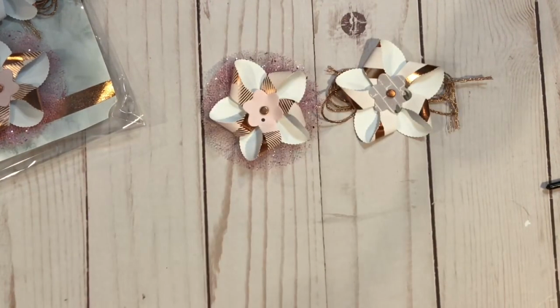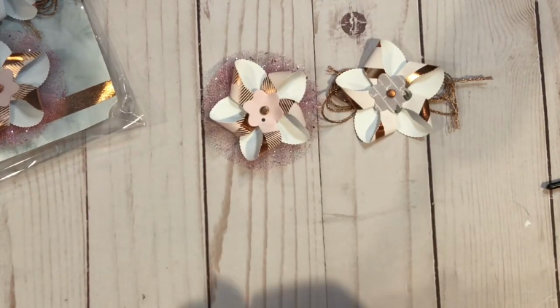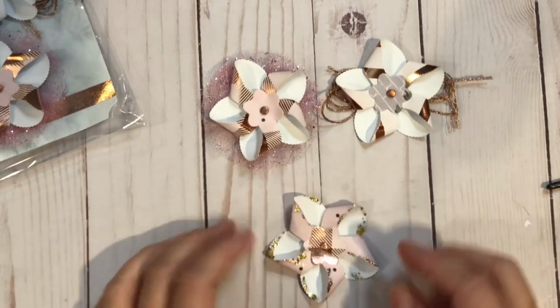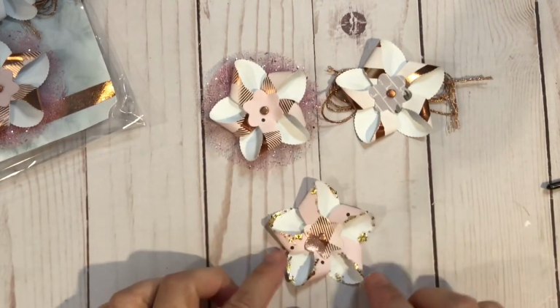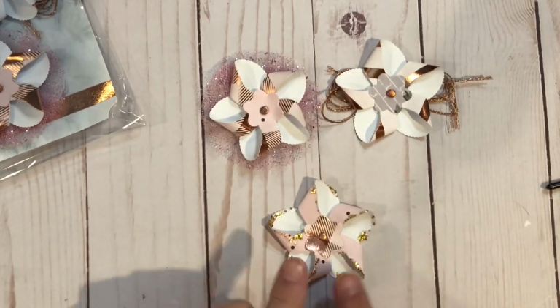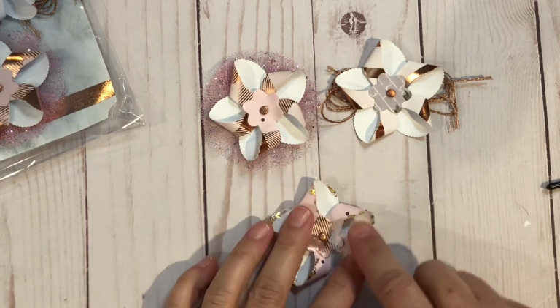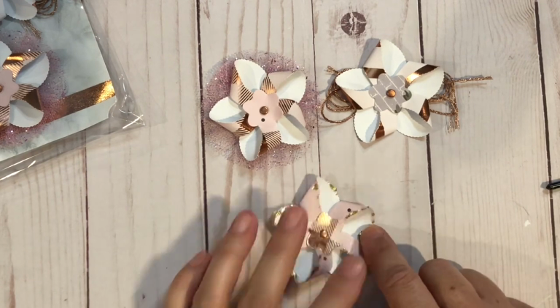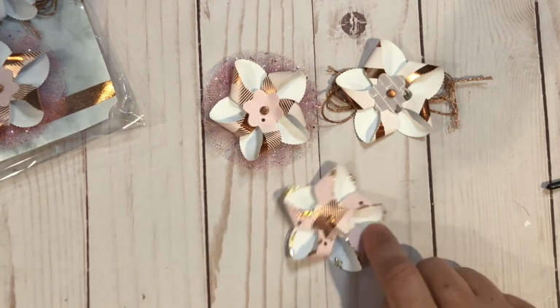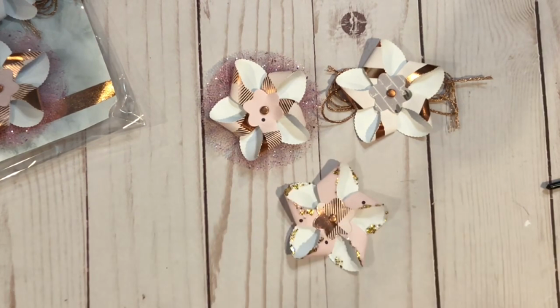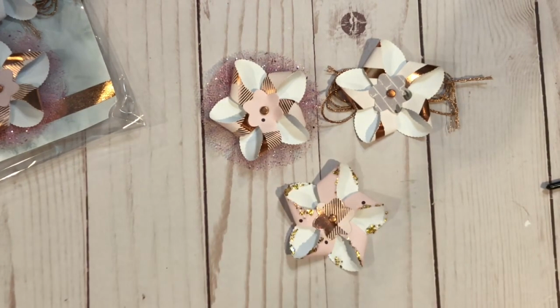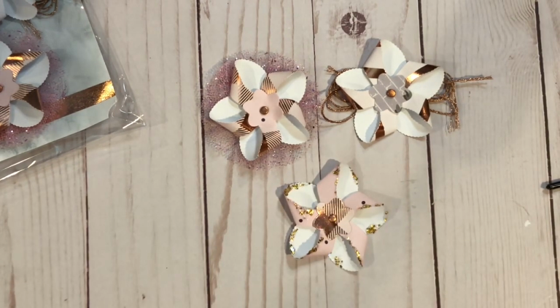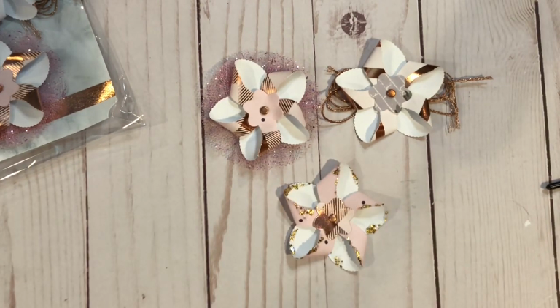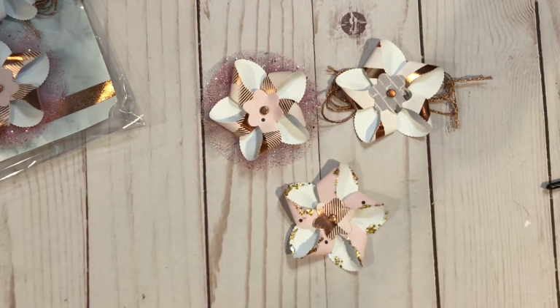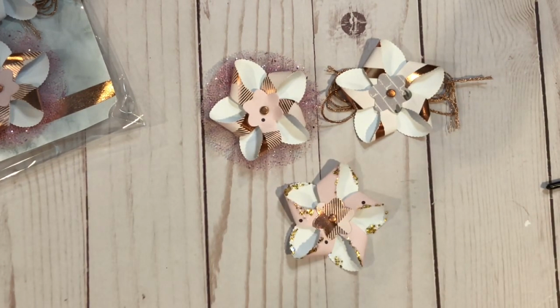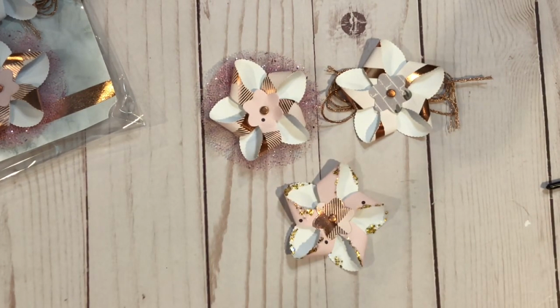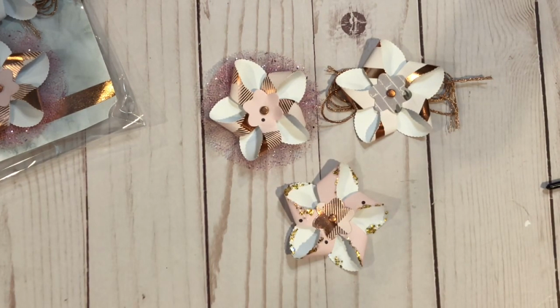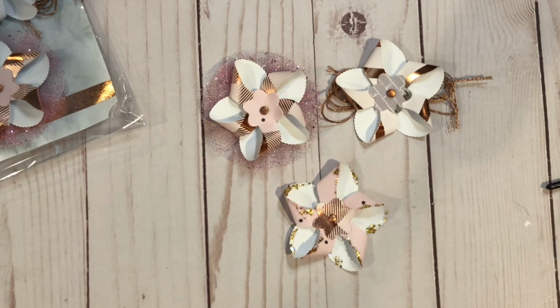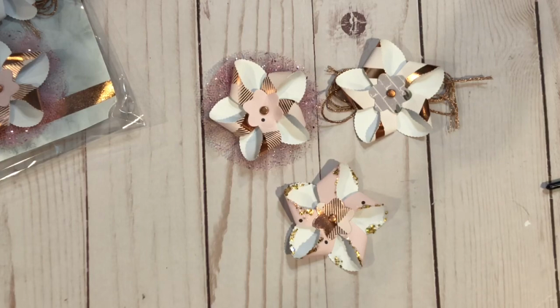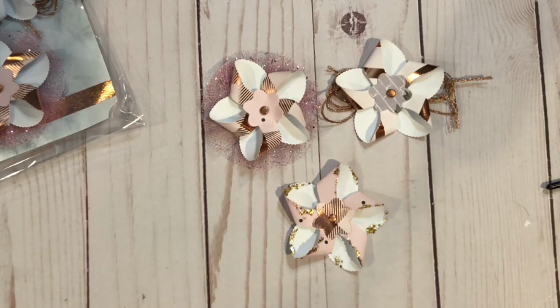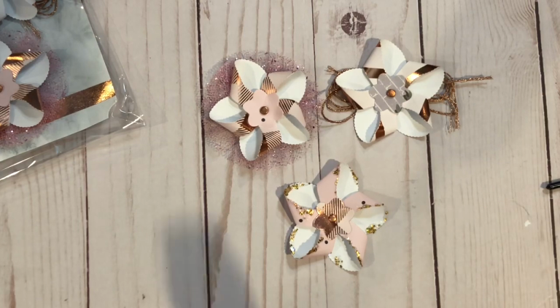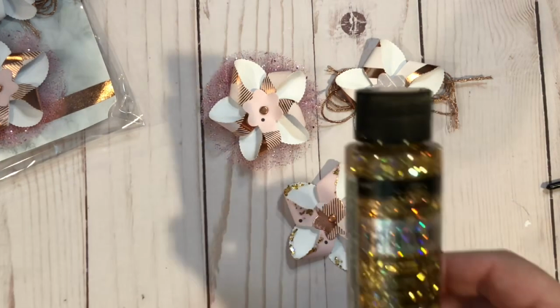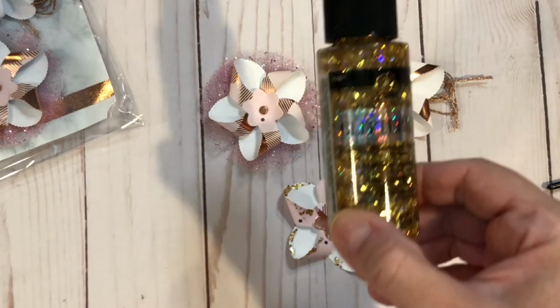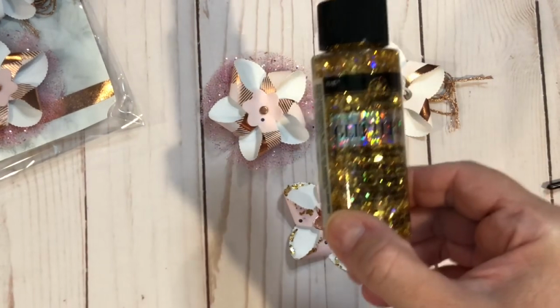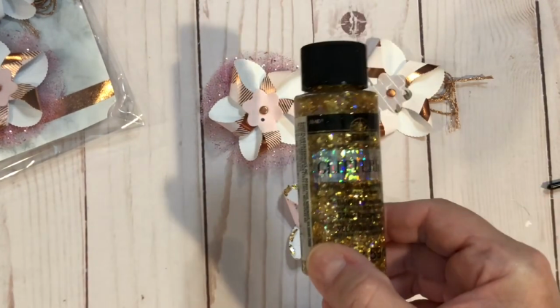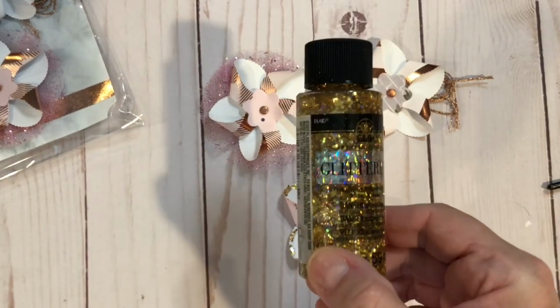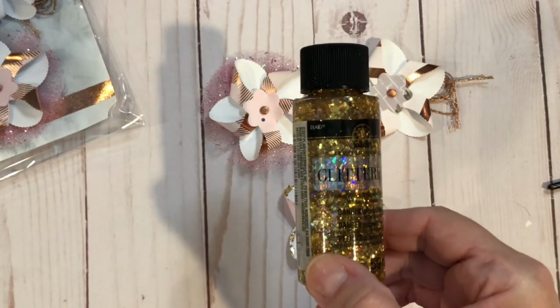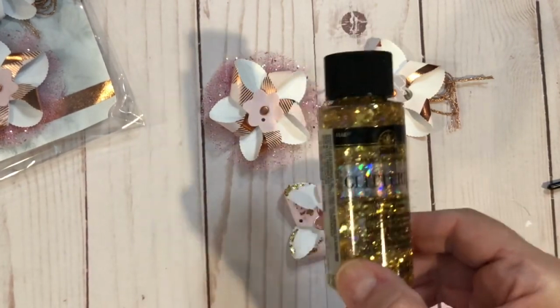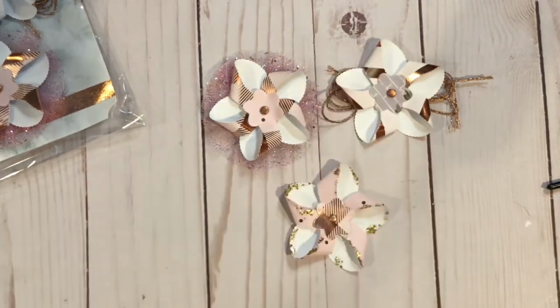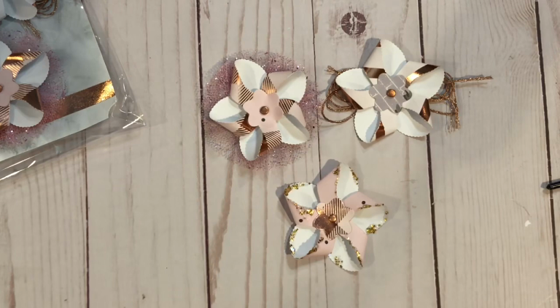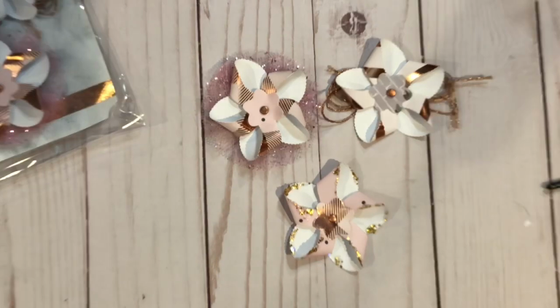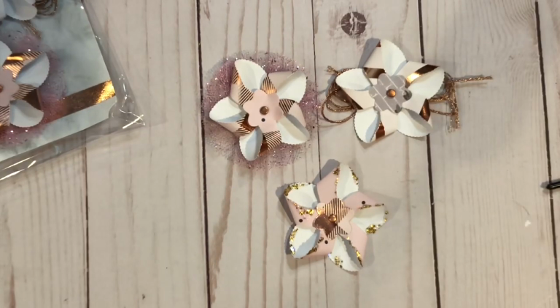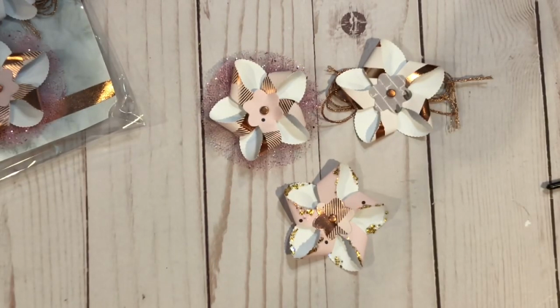Now we're going to finish off this guy. For the edges I use this new stuff that everybody's raving about — and I have to add my raving to it — Glitterific by Folk Art. Love this stuff. It's fantastic, it's fun, it's like a gel. It's so great.